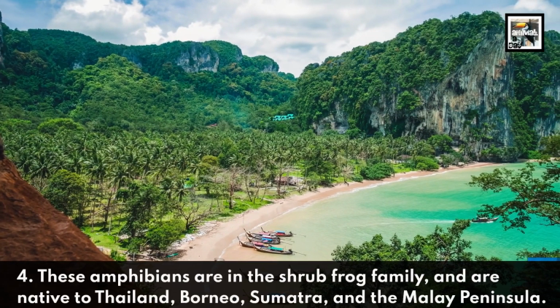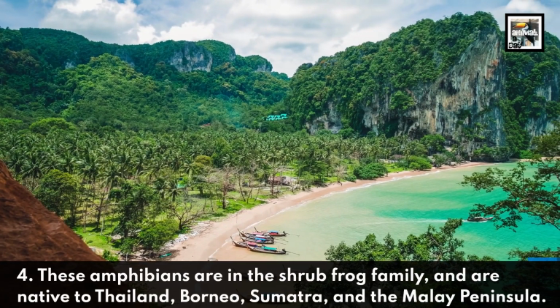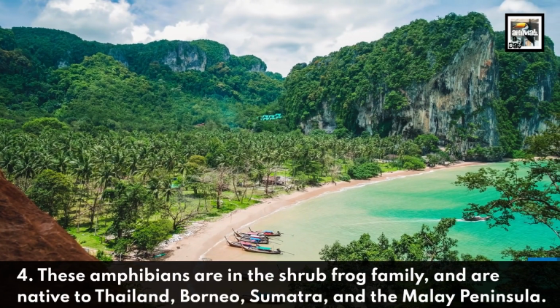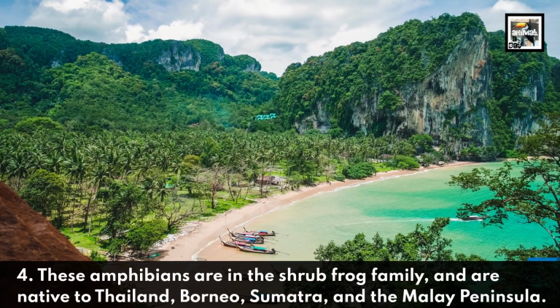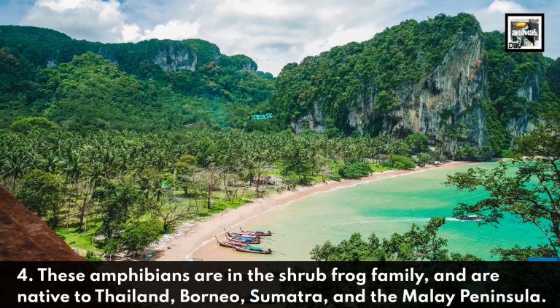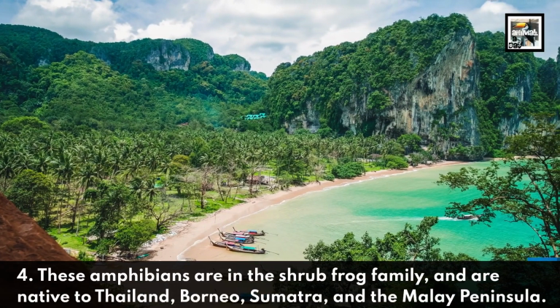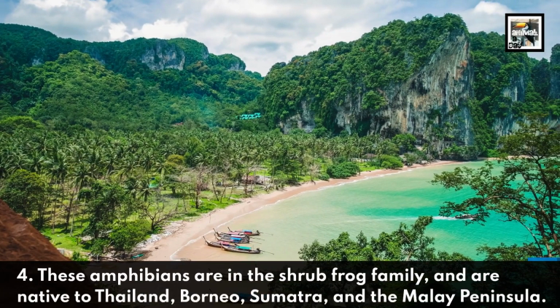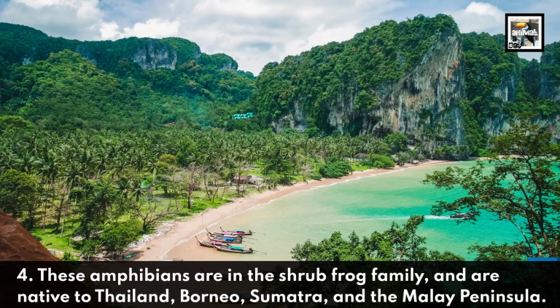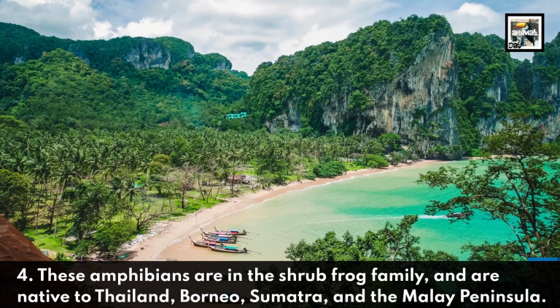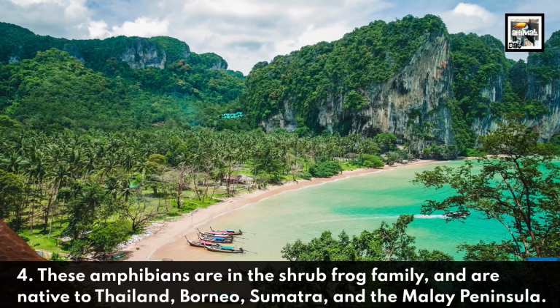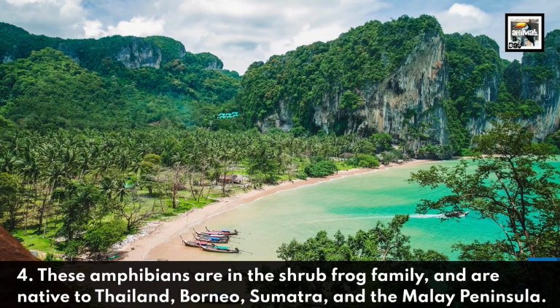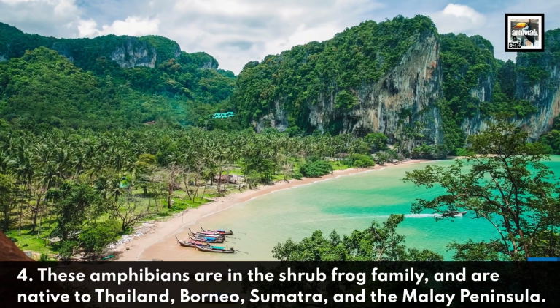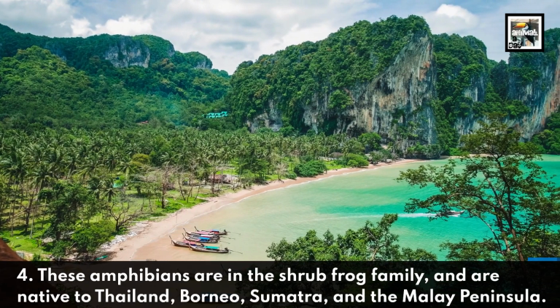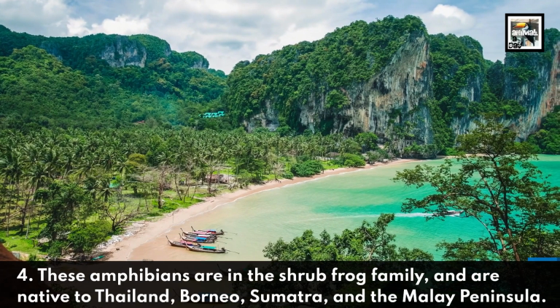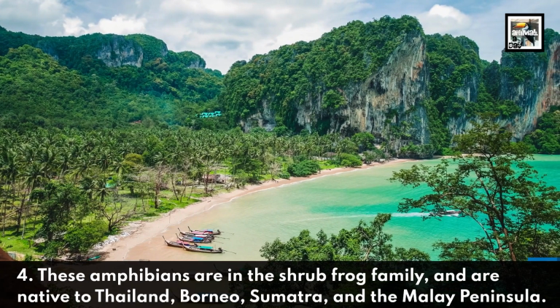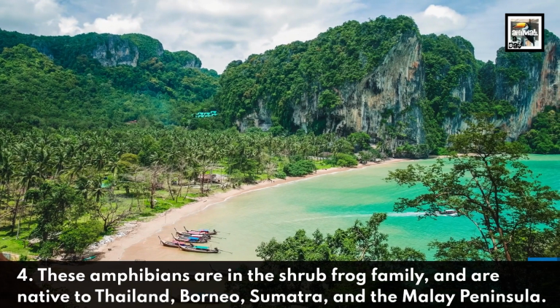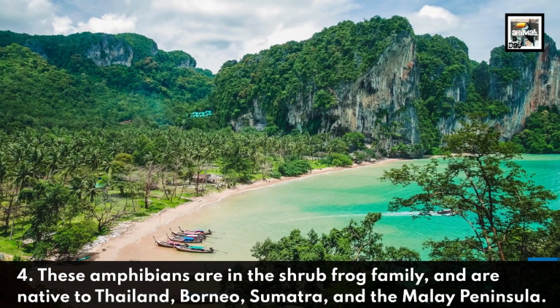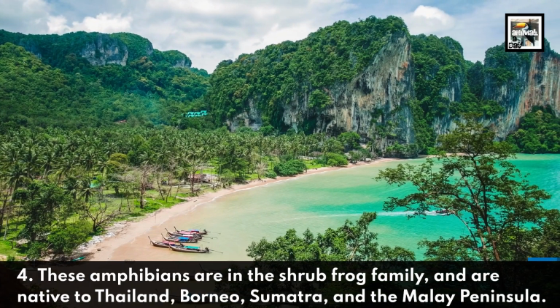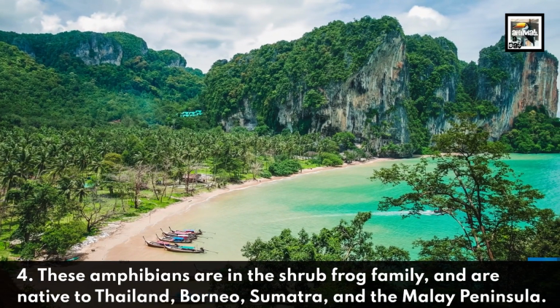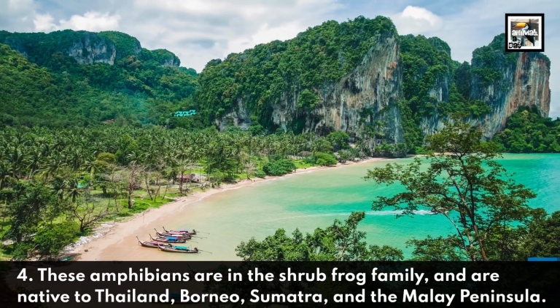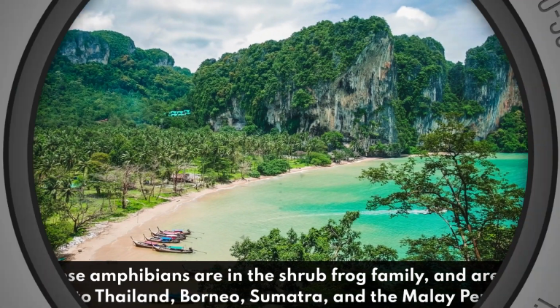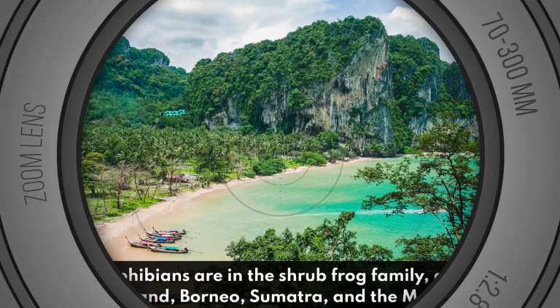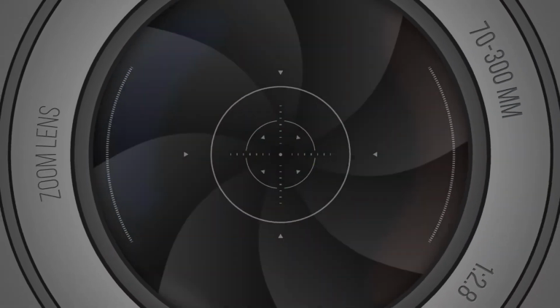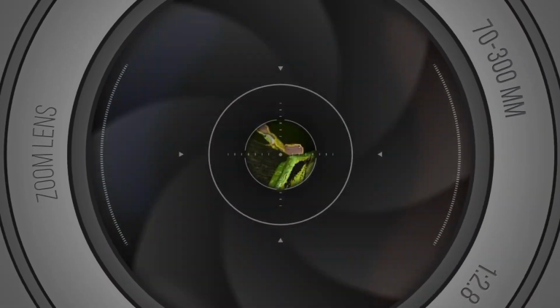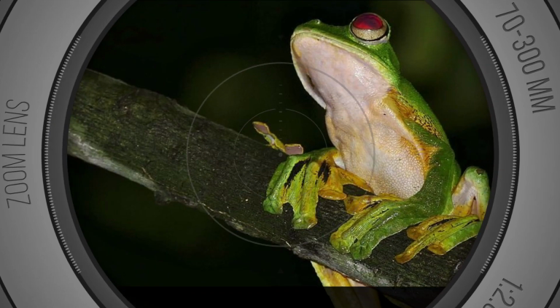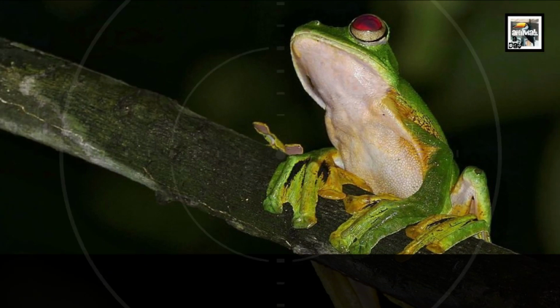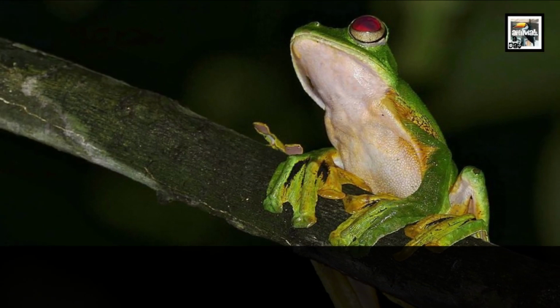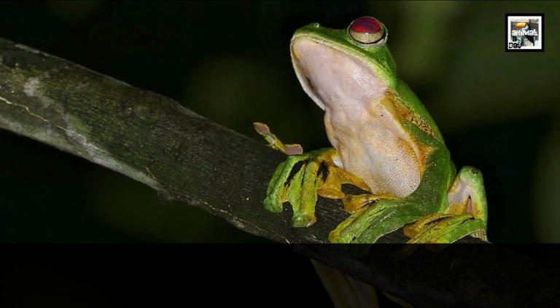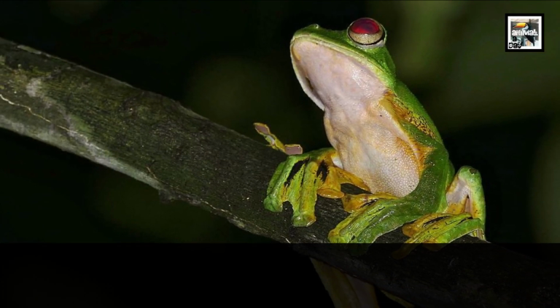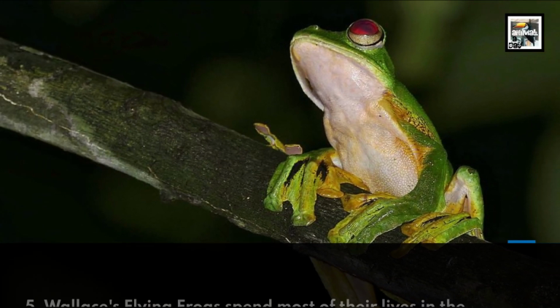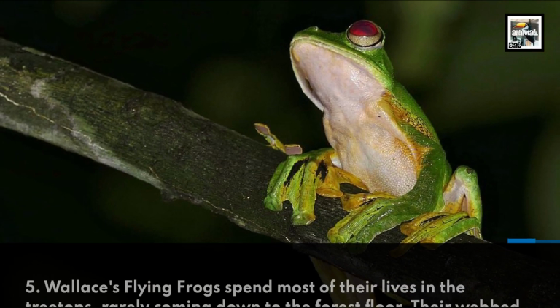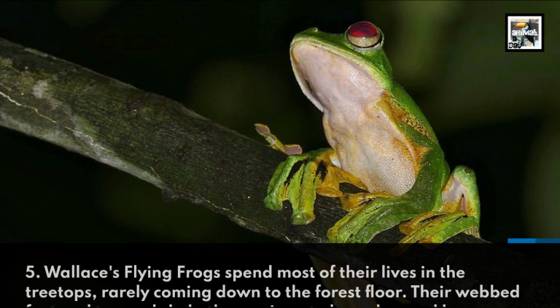Fact four: these amphibians are in the shrub frog family and are native to Thailand, Borneo, Sumatra, and the Malay Peninsula.